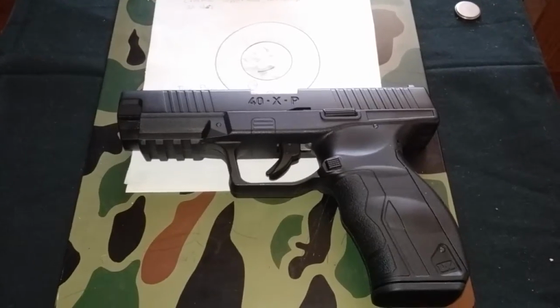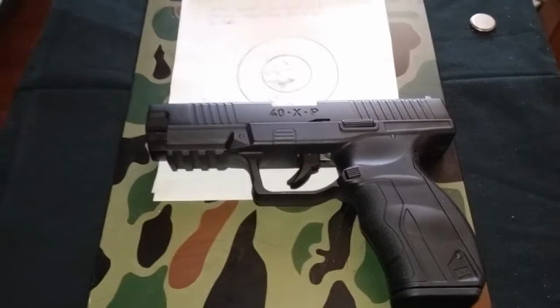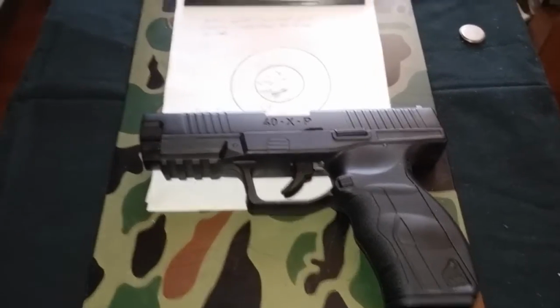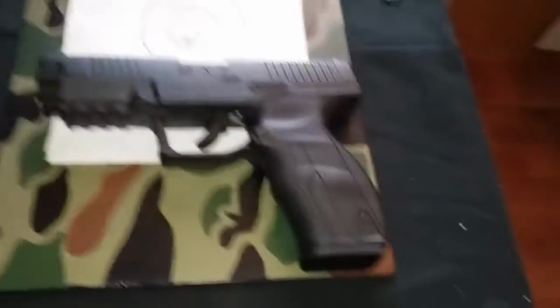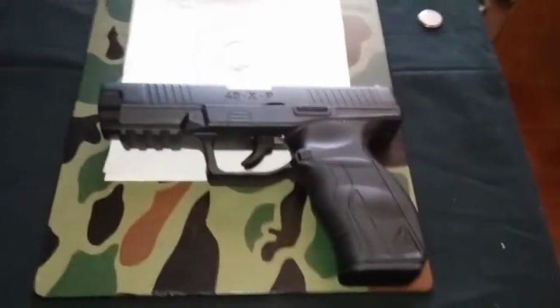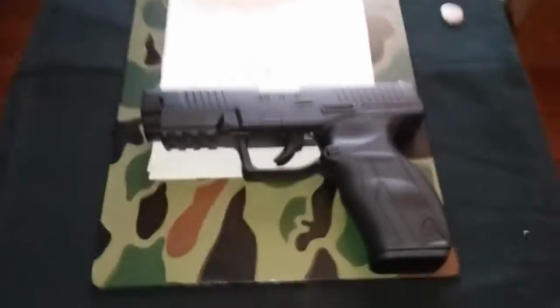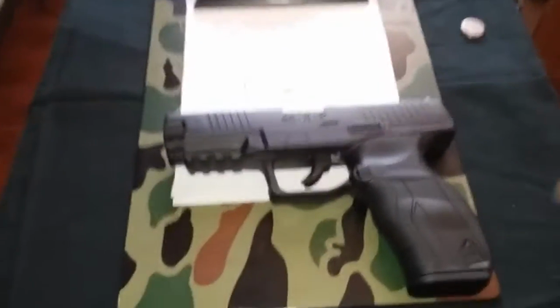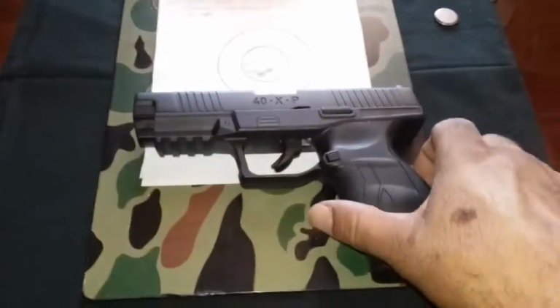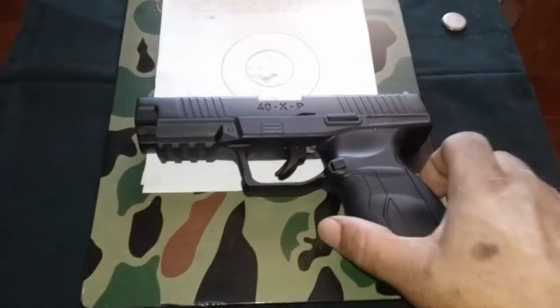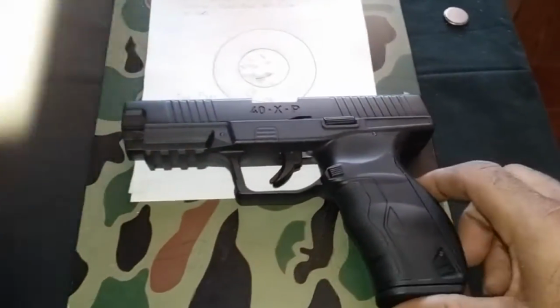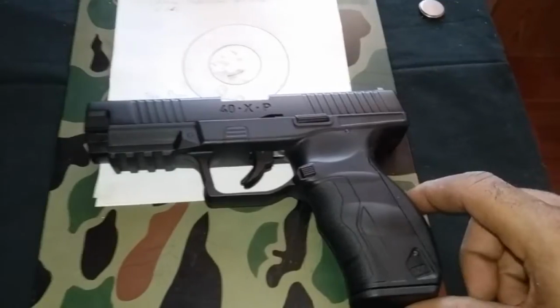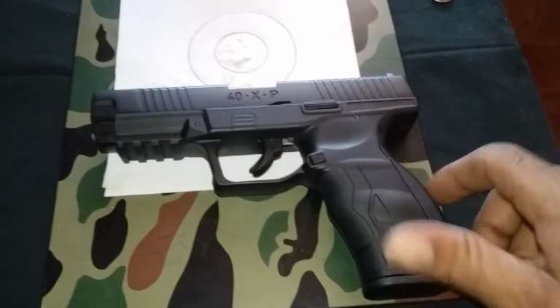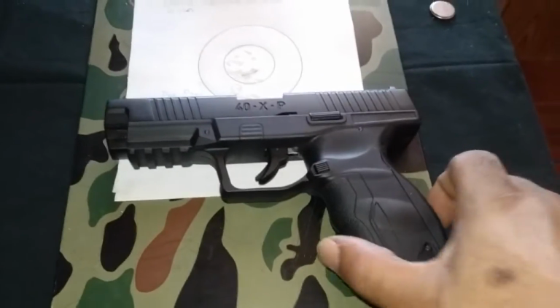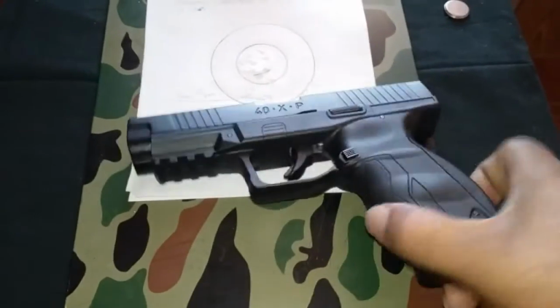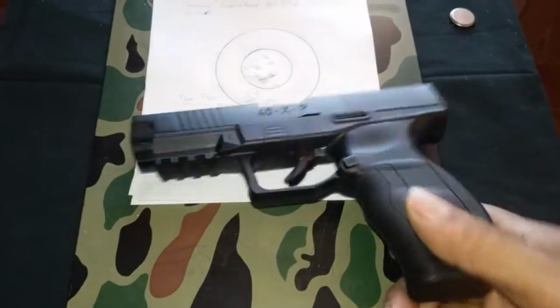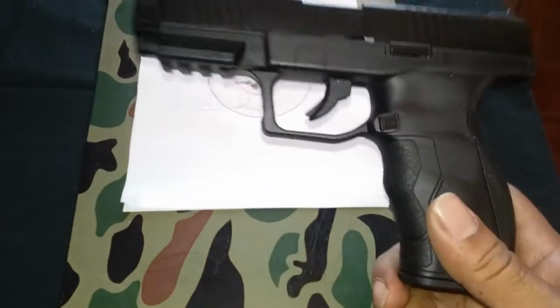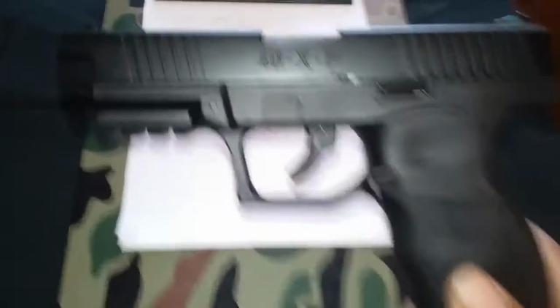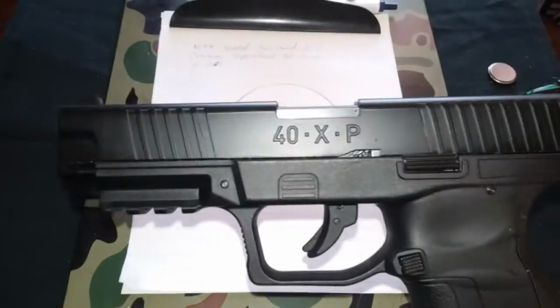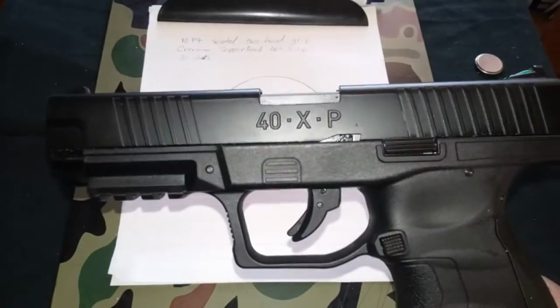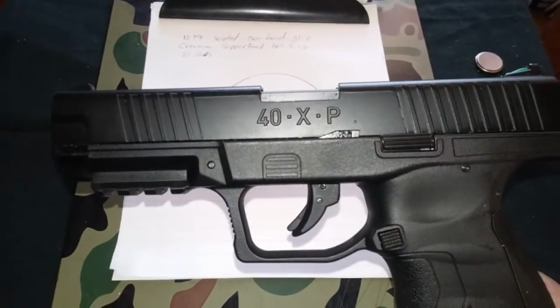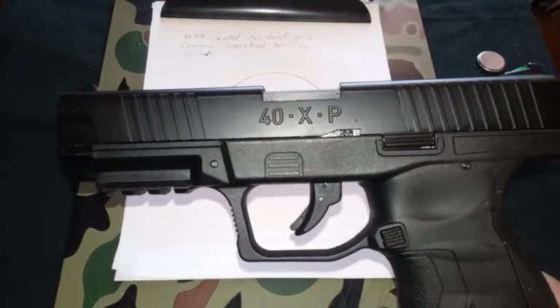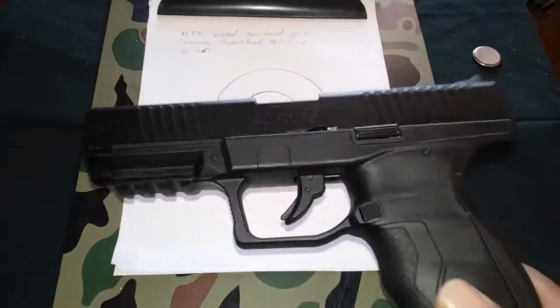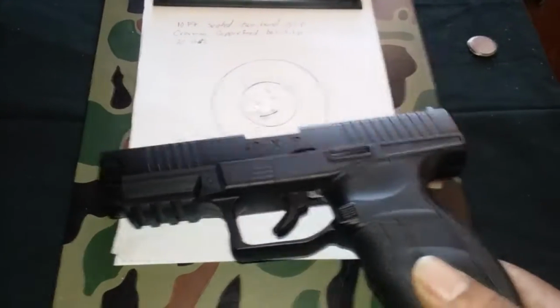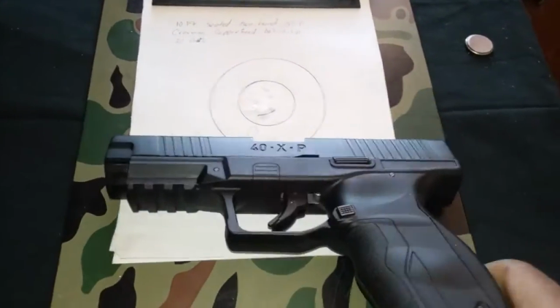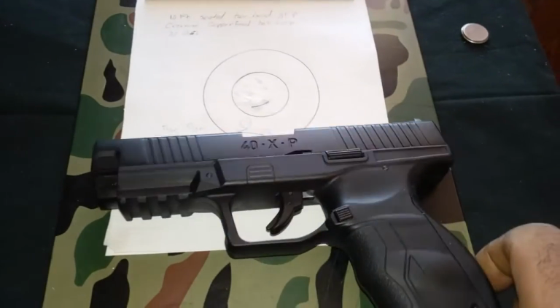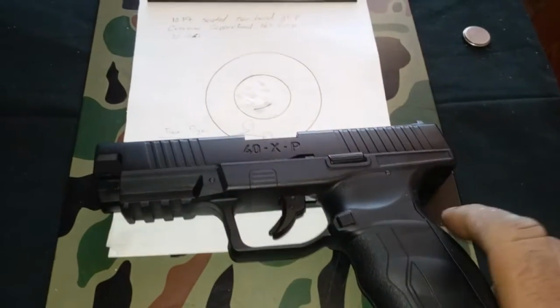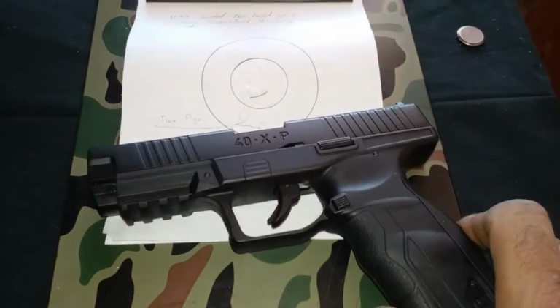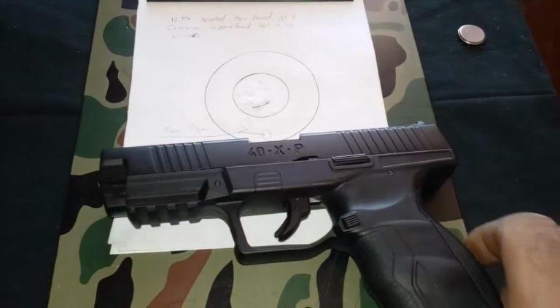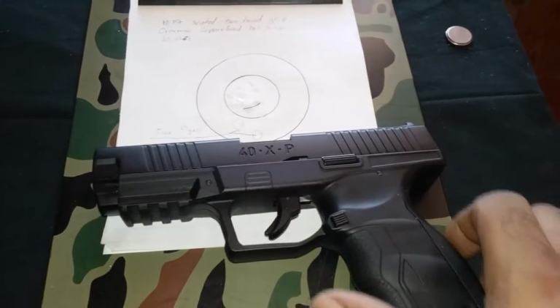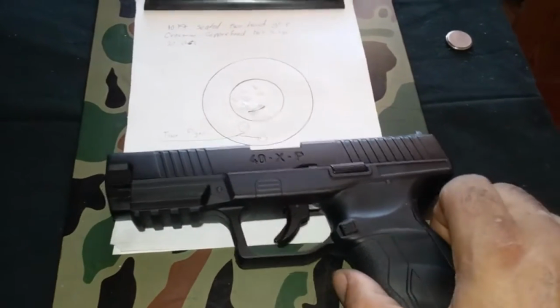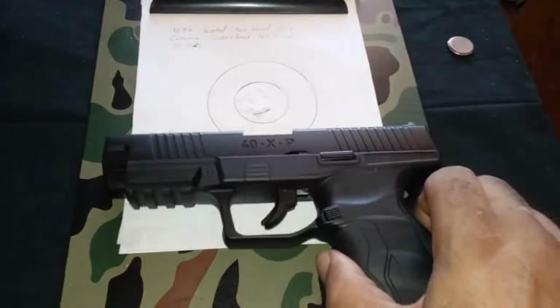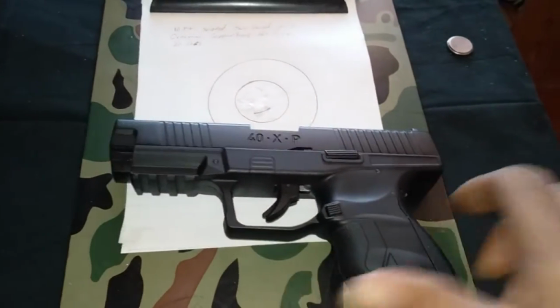How you doing? Today I'll be doing a review on the Umarex 40 XP. I got this at Walmart for about 50 bucks.